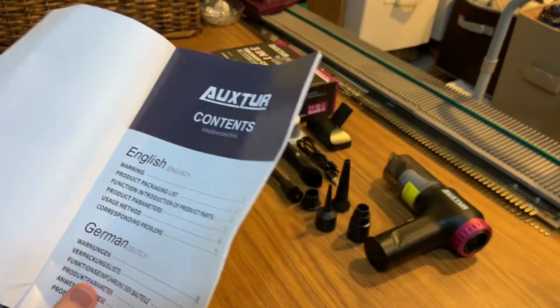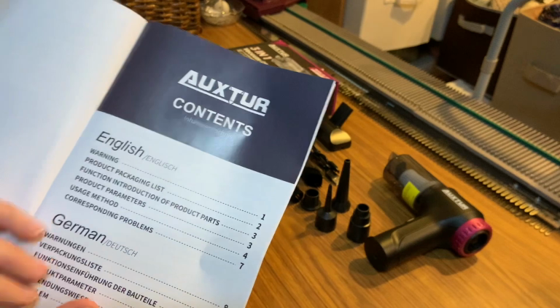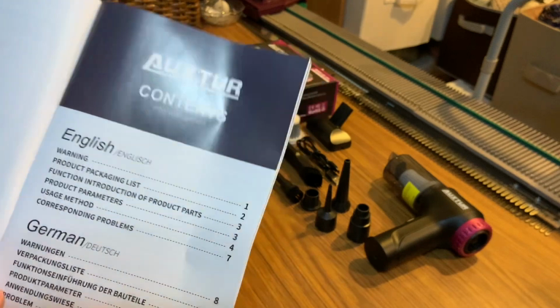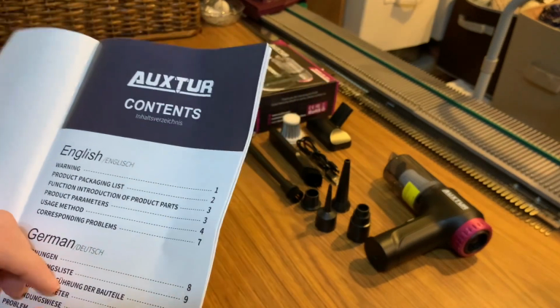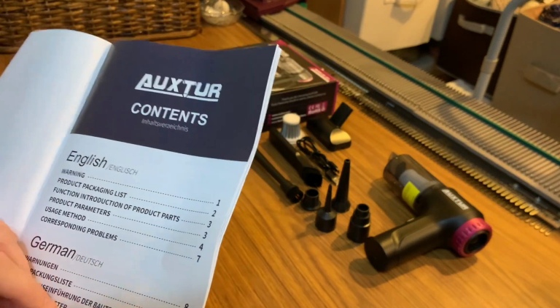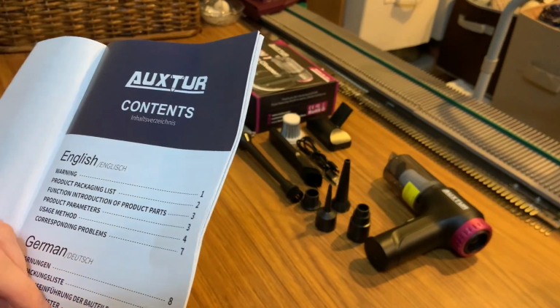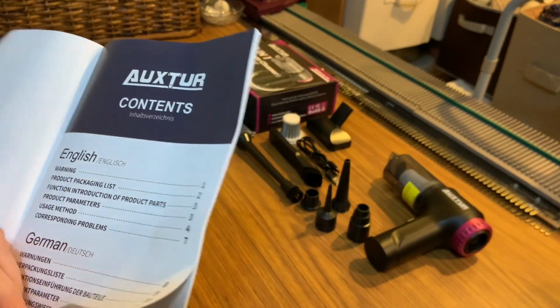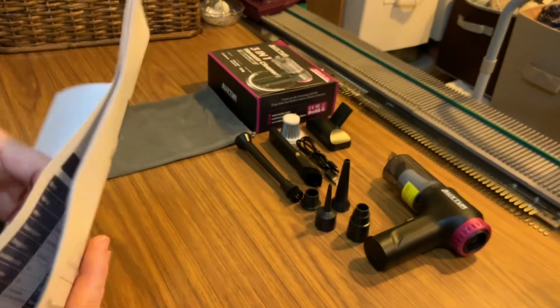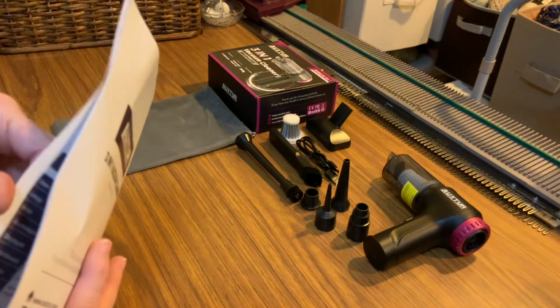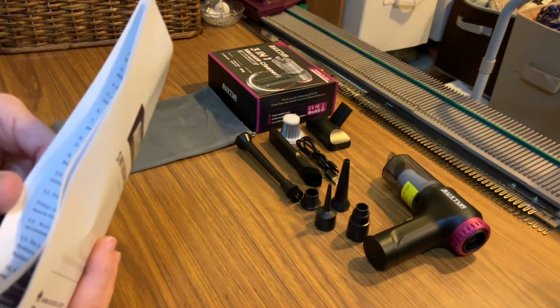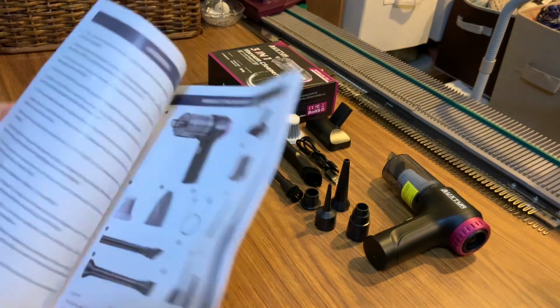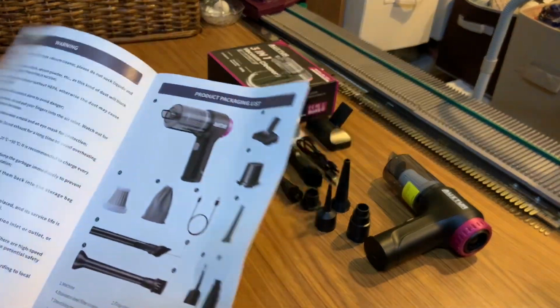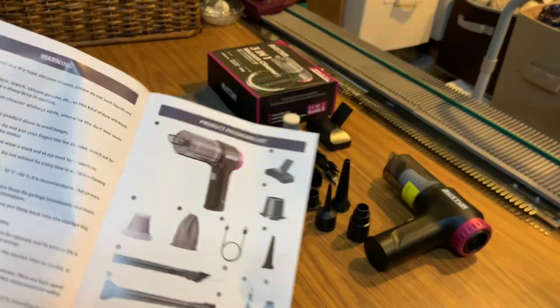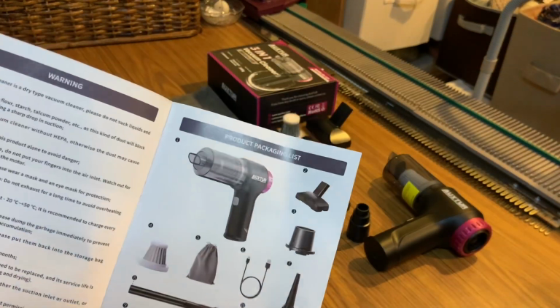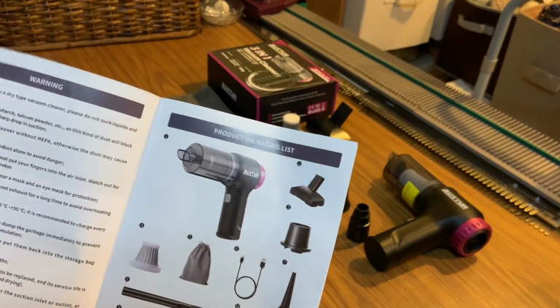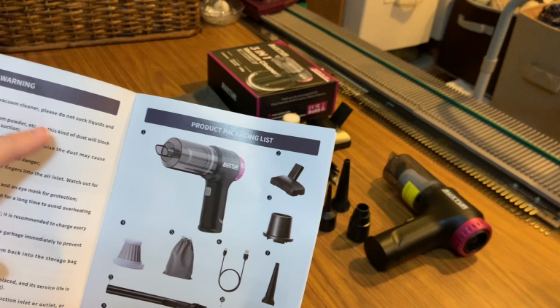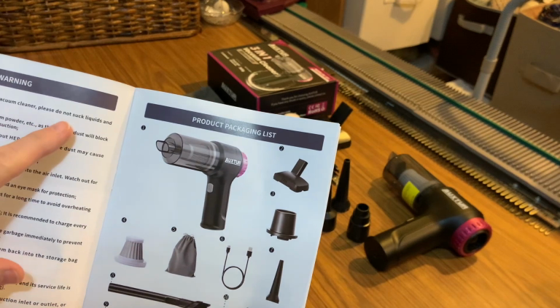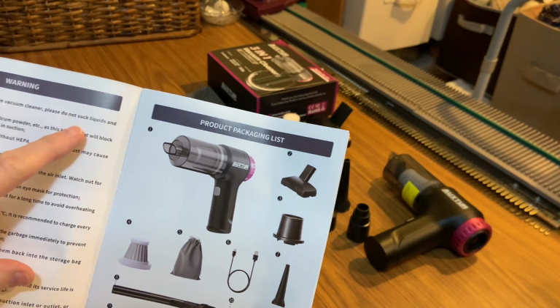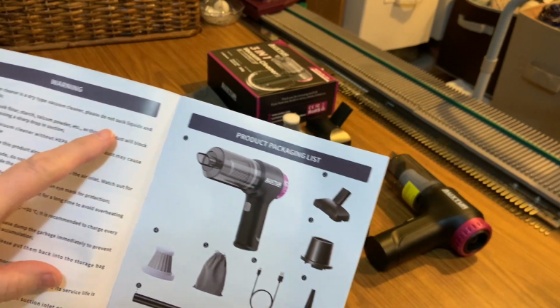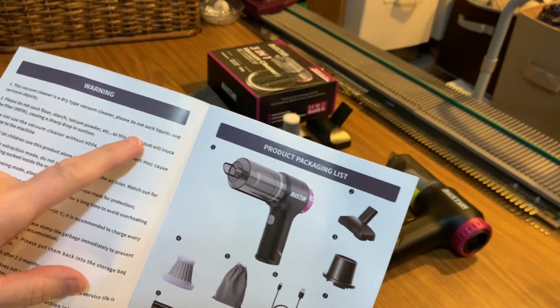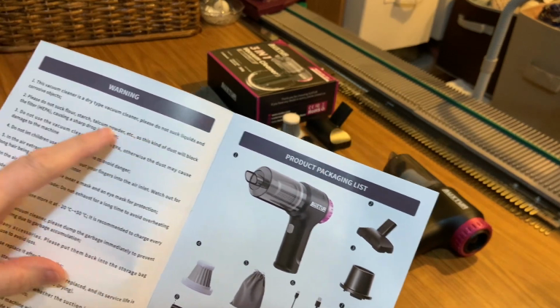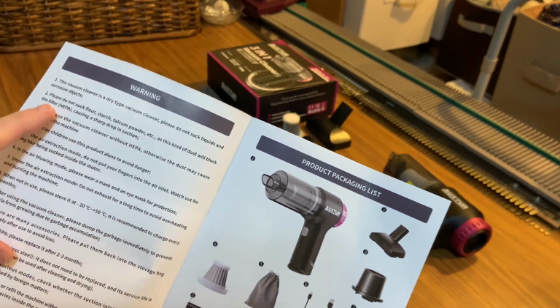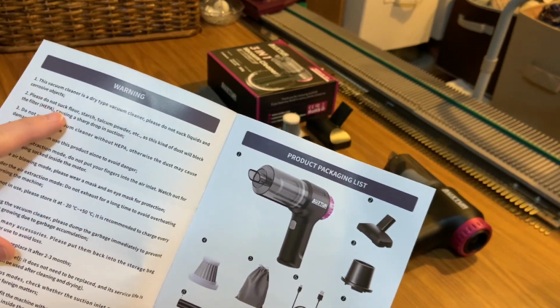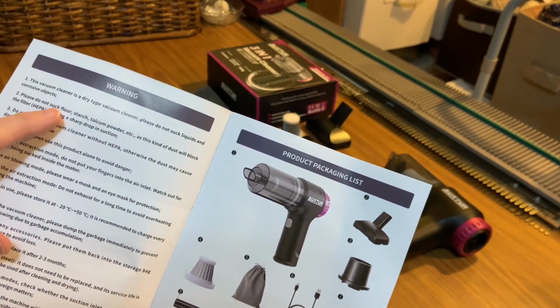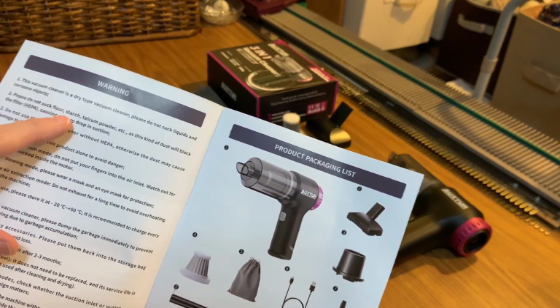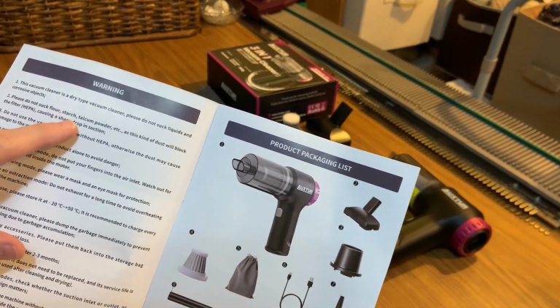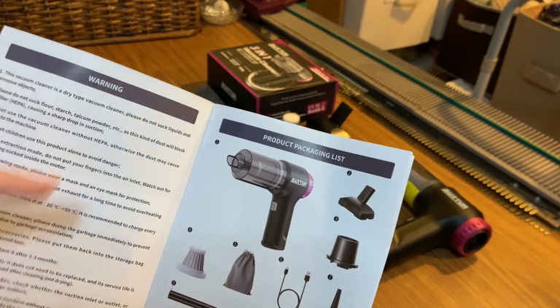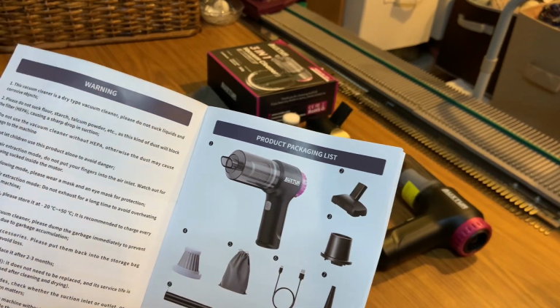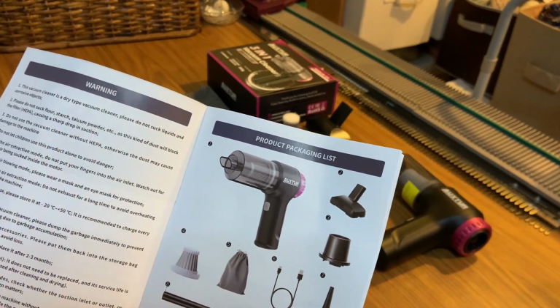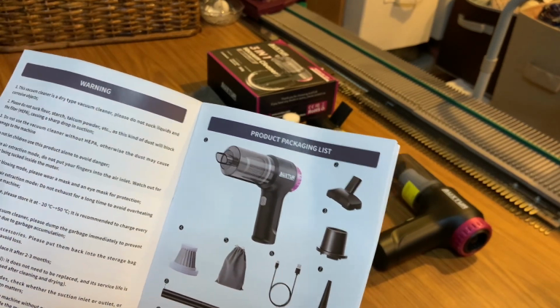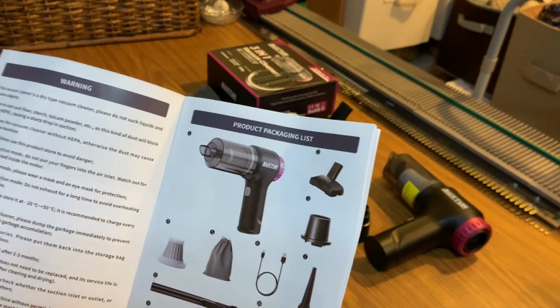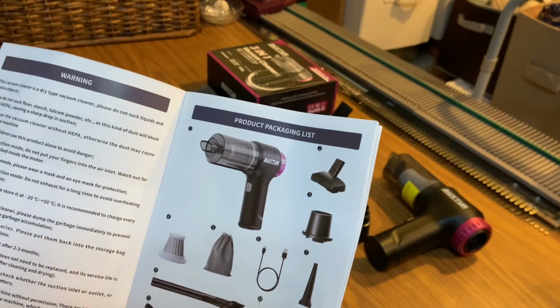The first thing you do when you have a new item is please read the manual. In the front it's going to tell you straight out: don't use it to suck up liquids, don't use it for flour, starch, or that kind of stuff — and make sure the filter's in it.